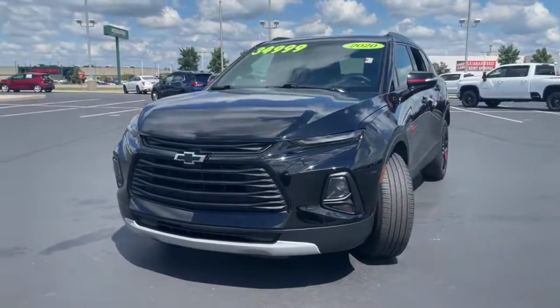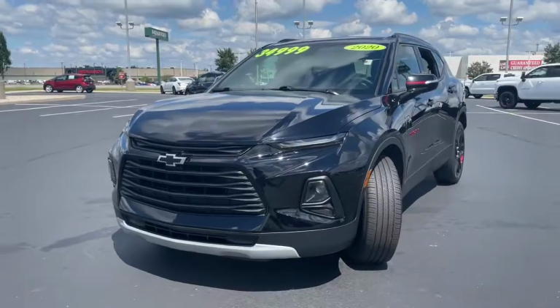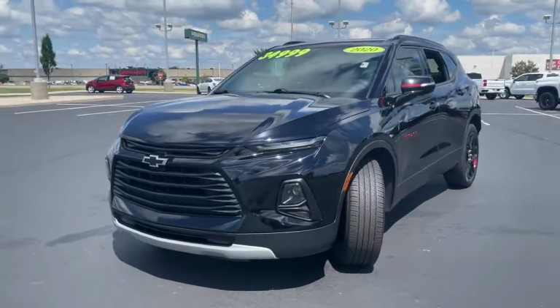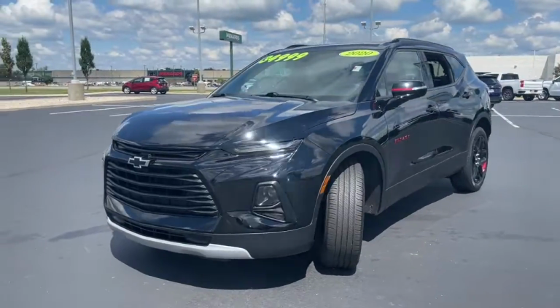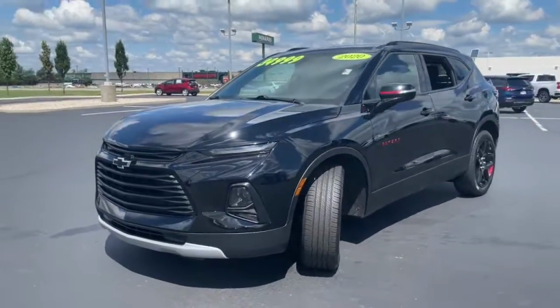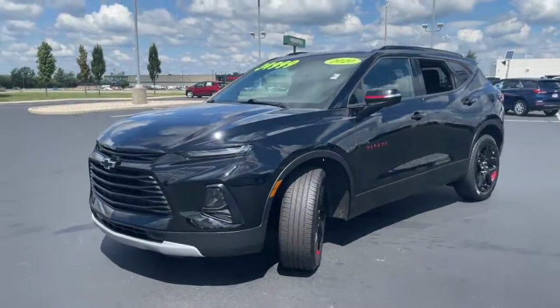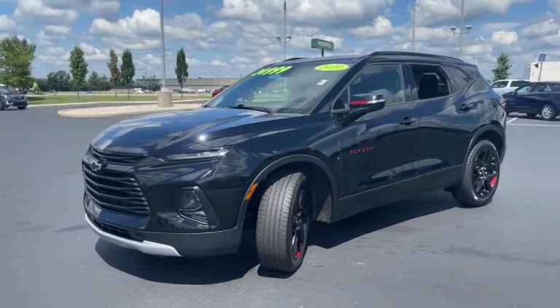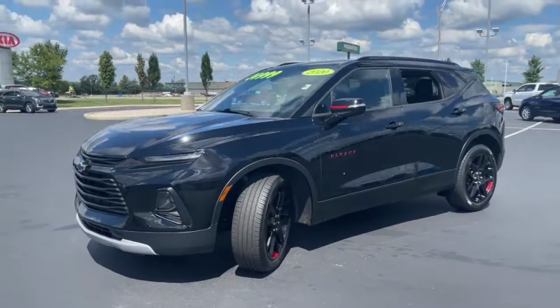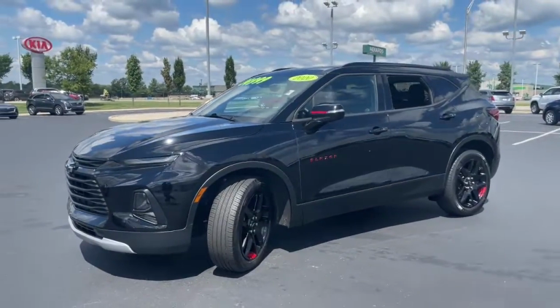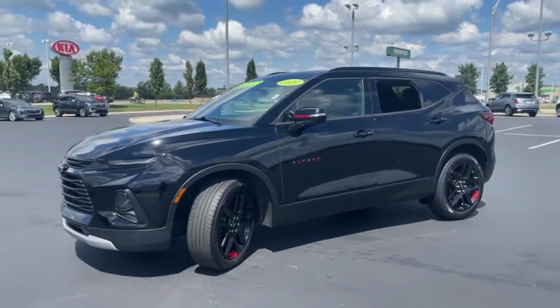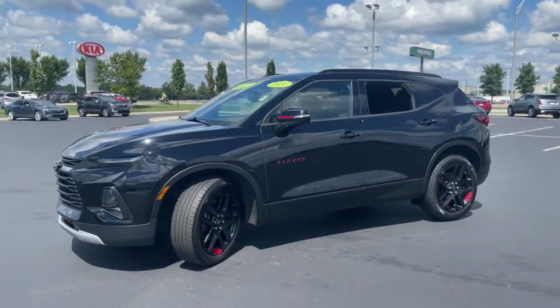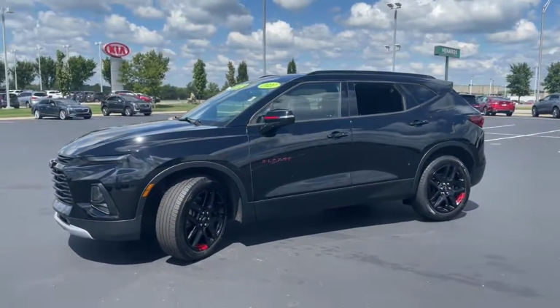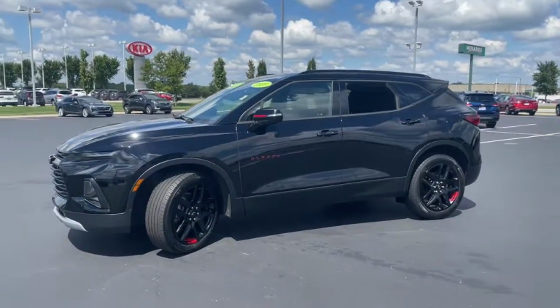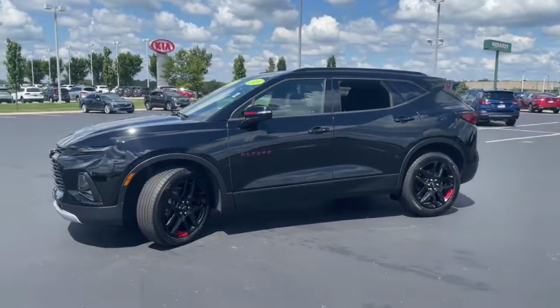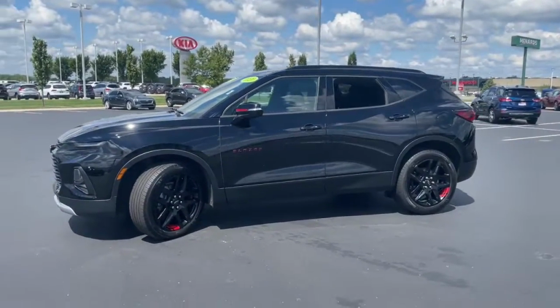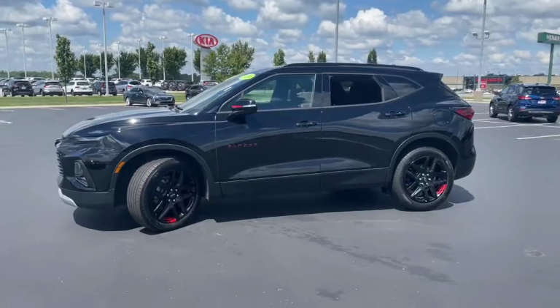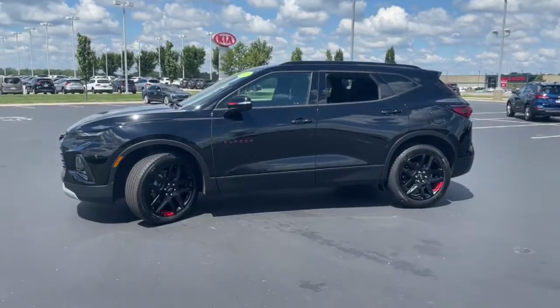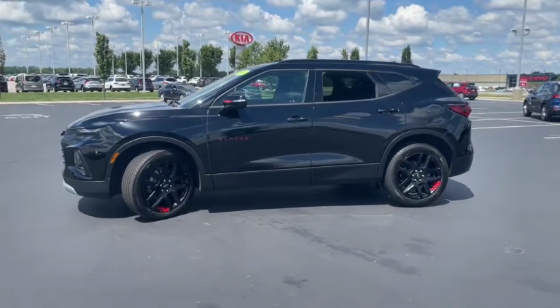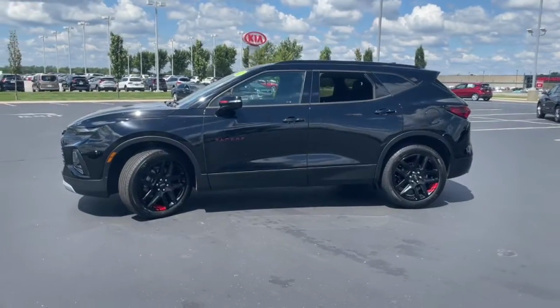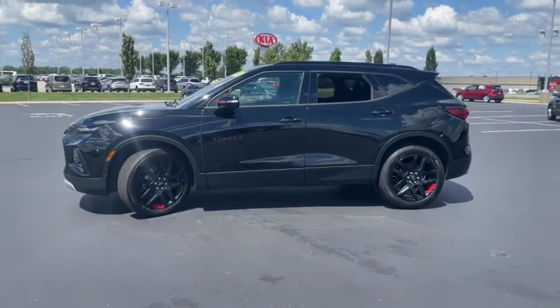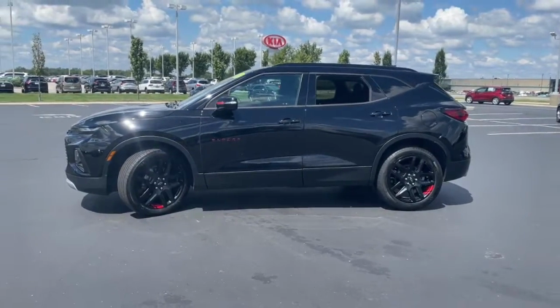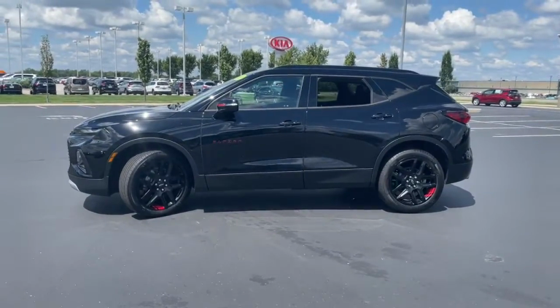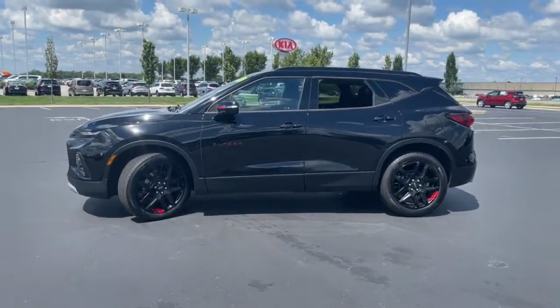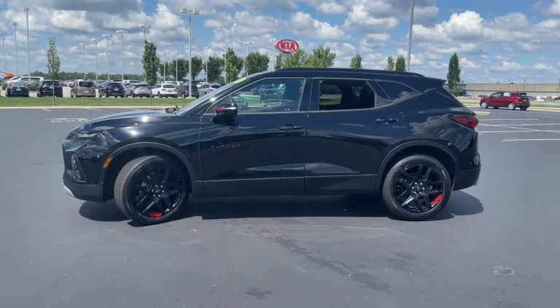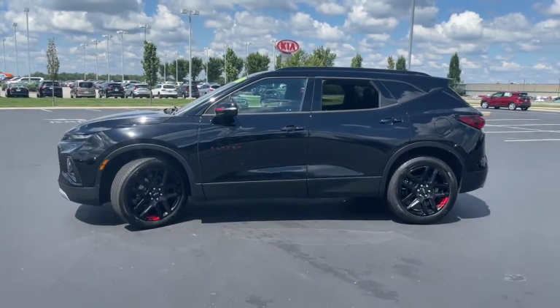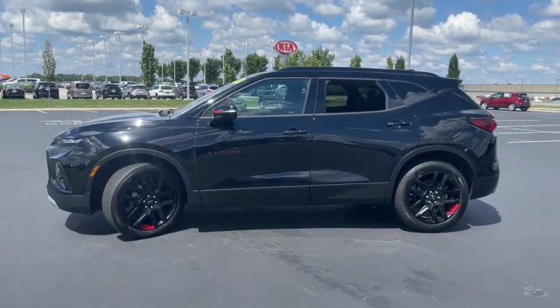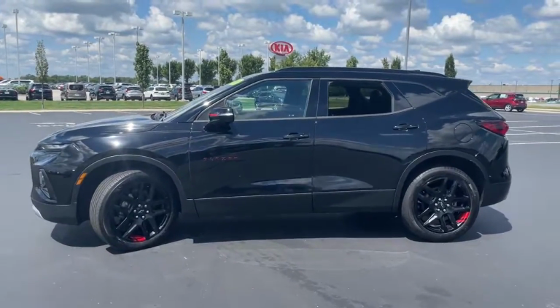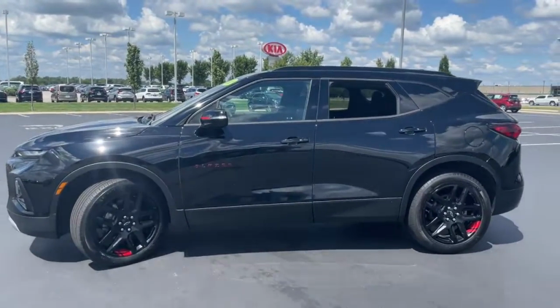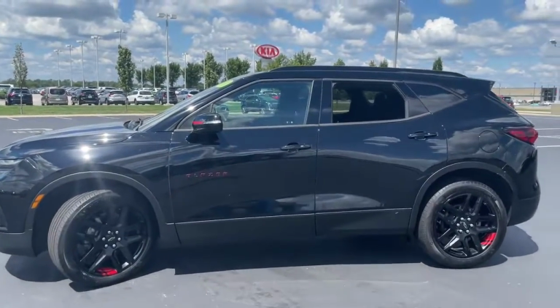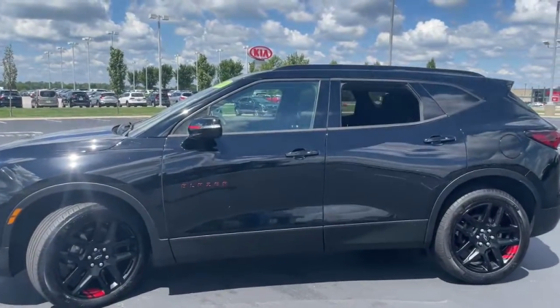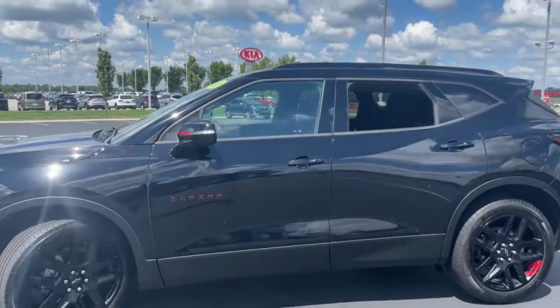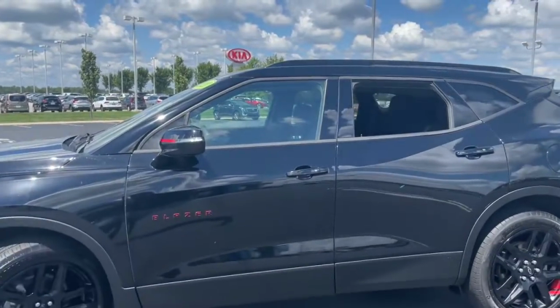This distinctively stylish Blazer offers sporty looks and handling, a quiet, spacious cabin equipped with desirable safety and connectivity features, and a smooth, confident ride.